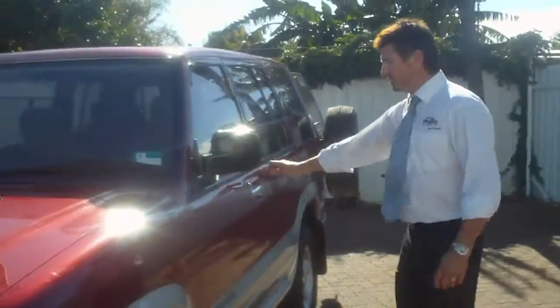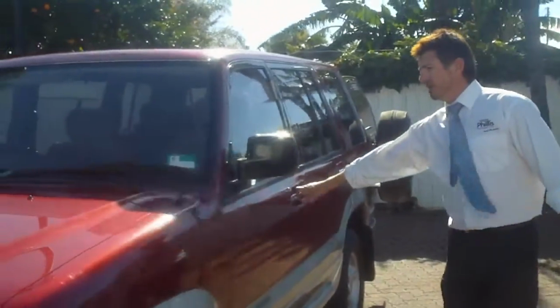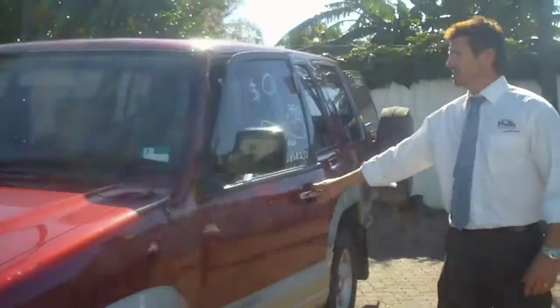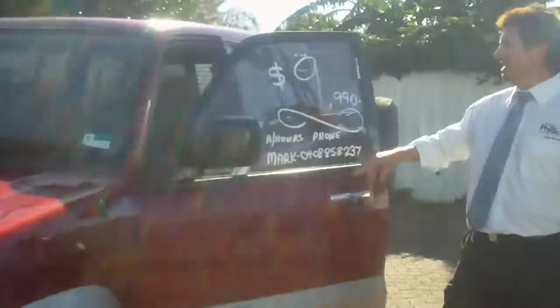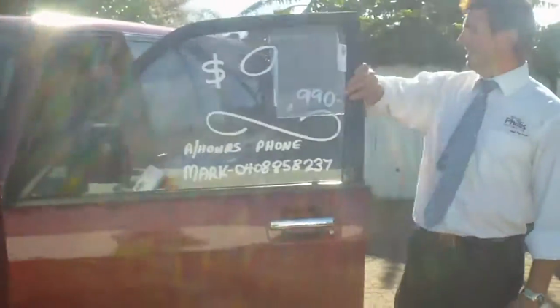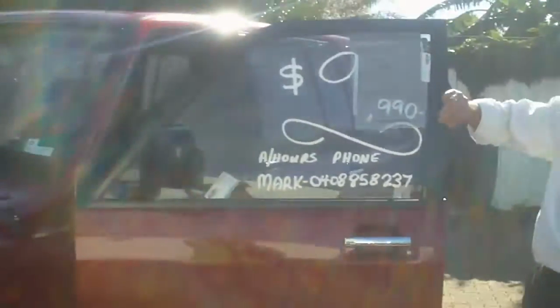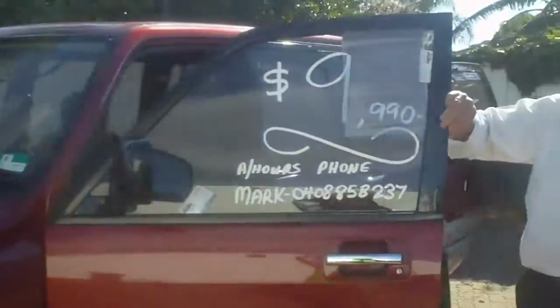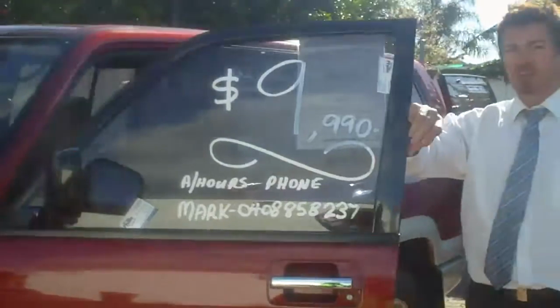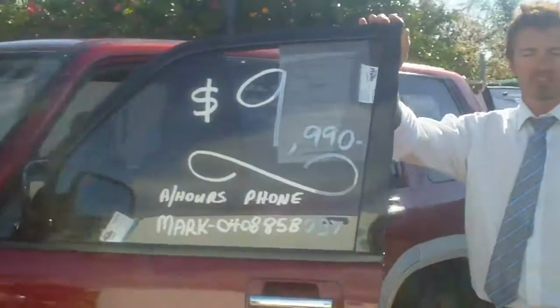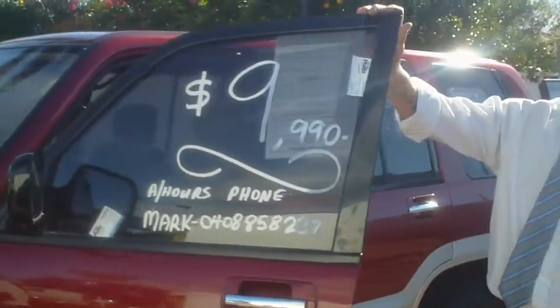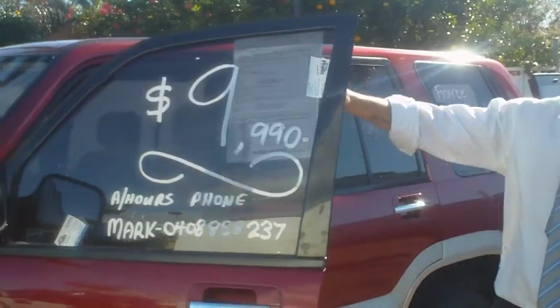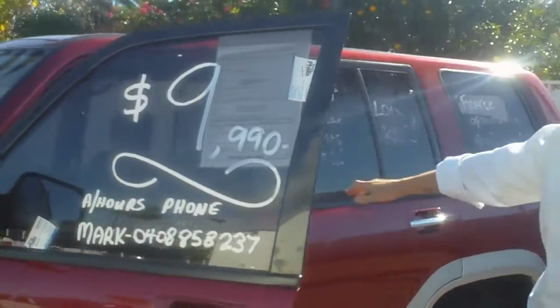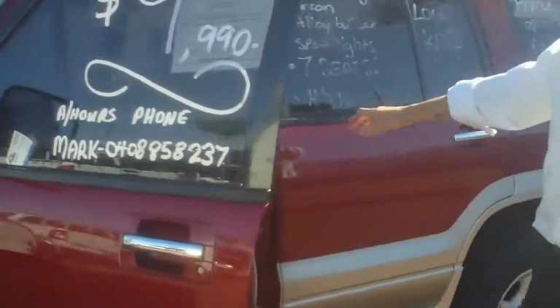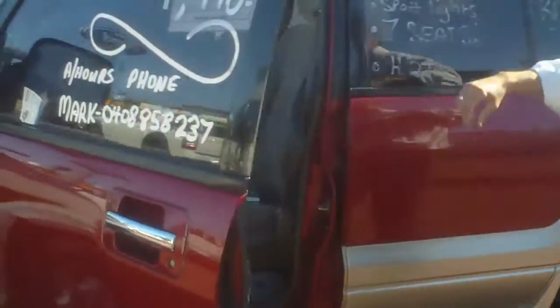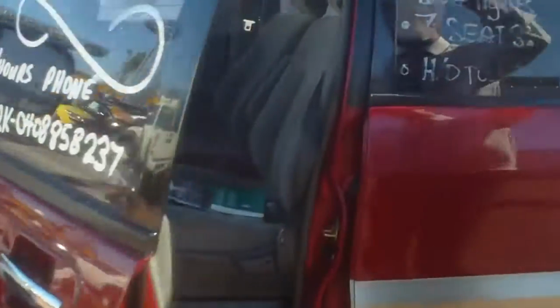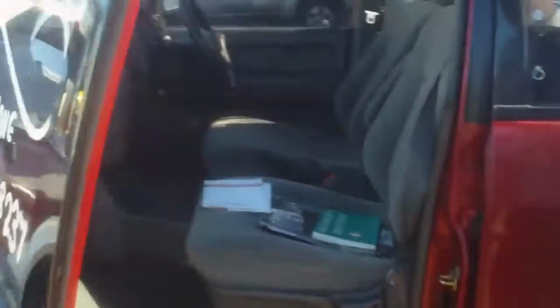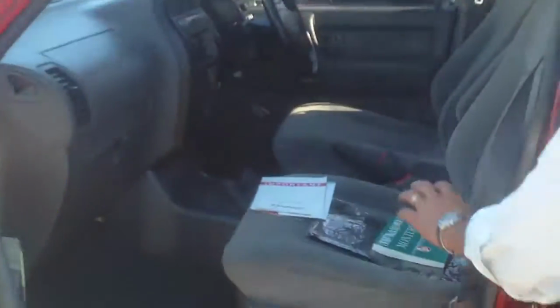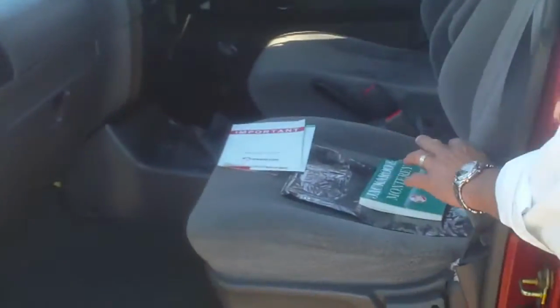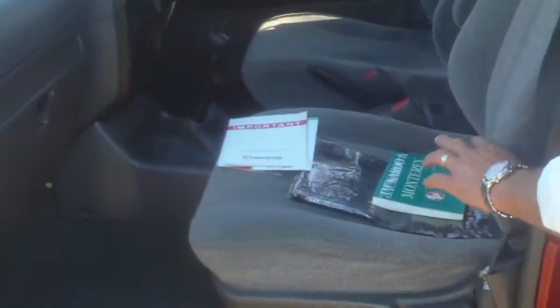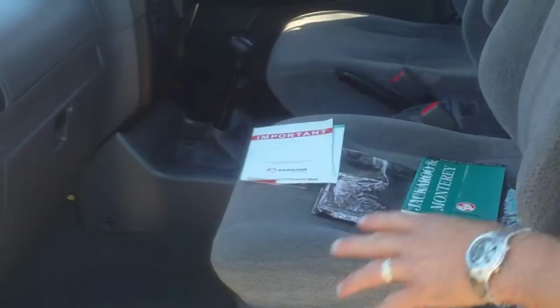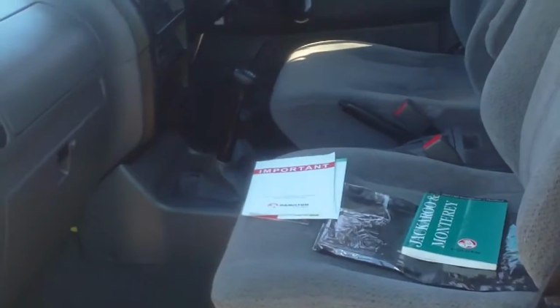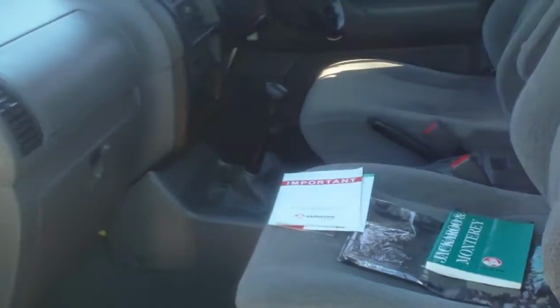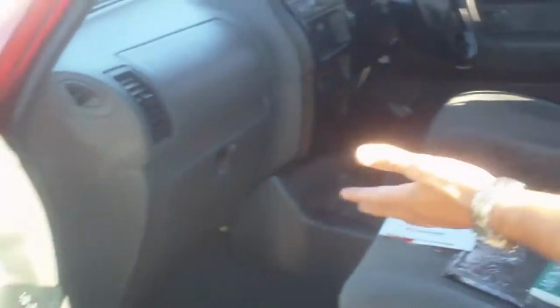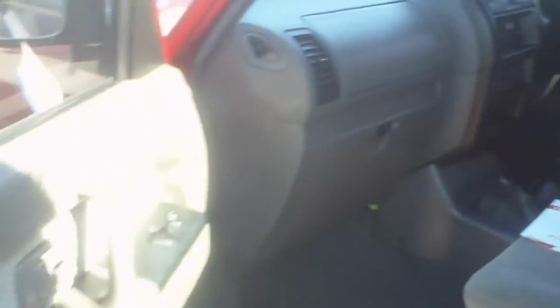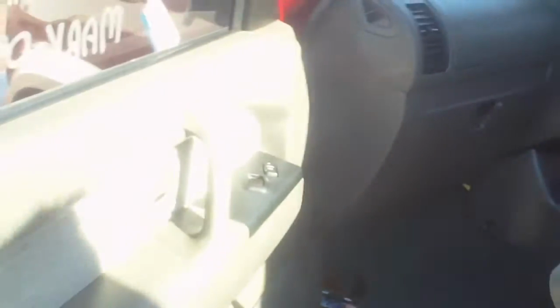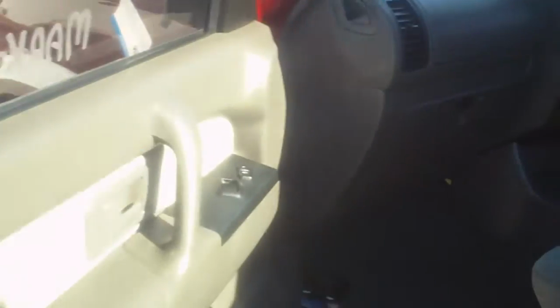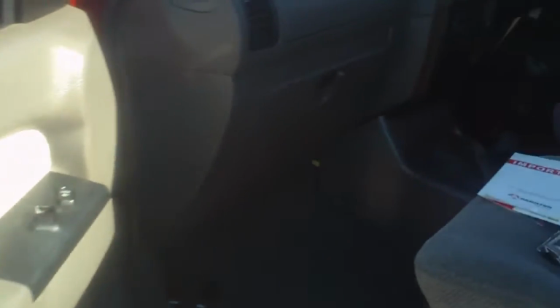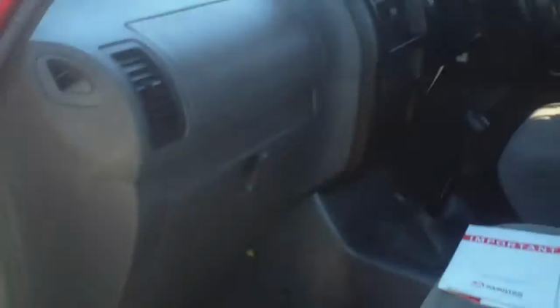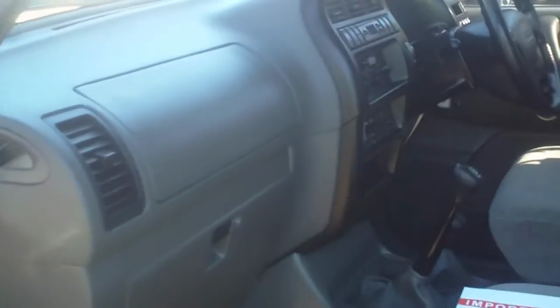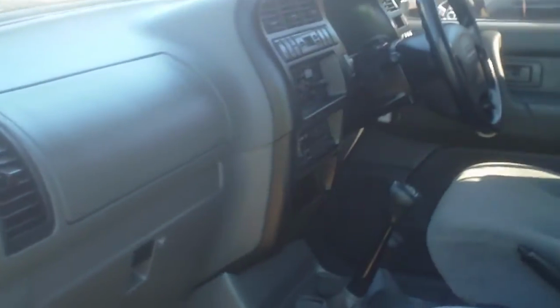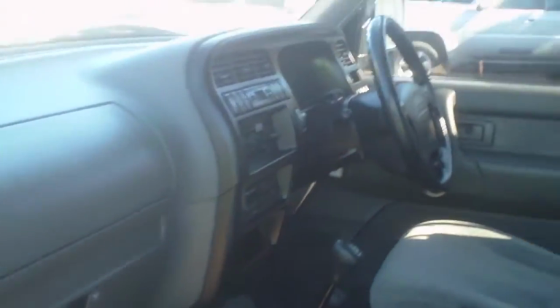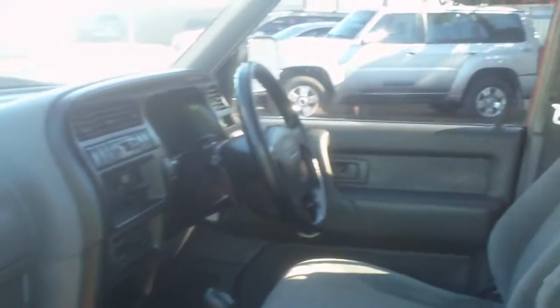Also, in here, as I did say, the car does have the full books with it. Just having a quick look in there — even the carpets are perfect. Everything about the car is immaculate.